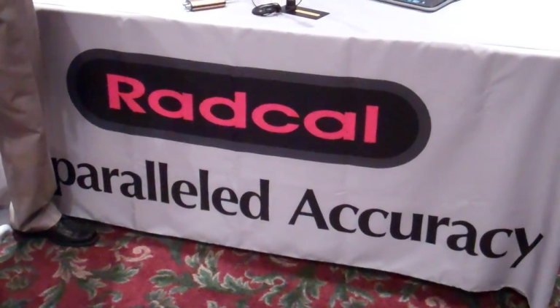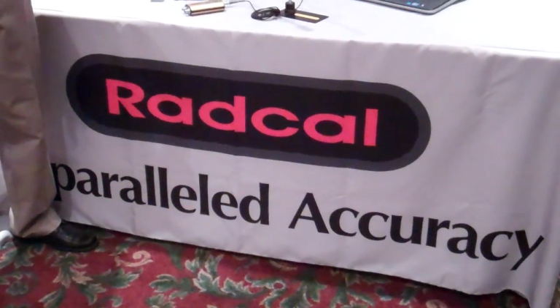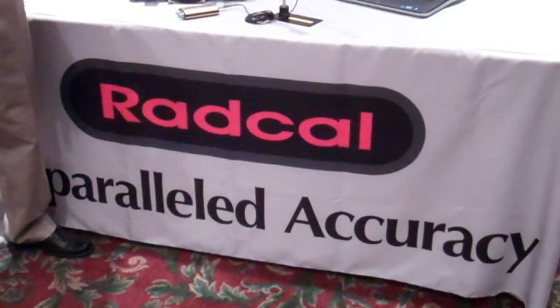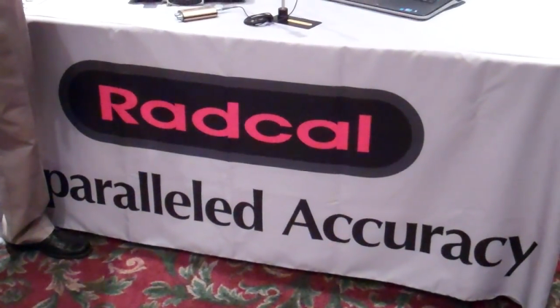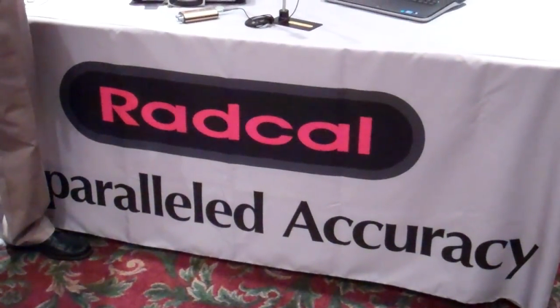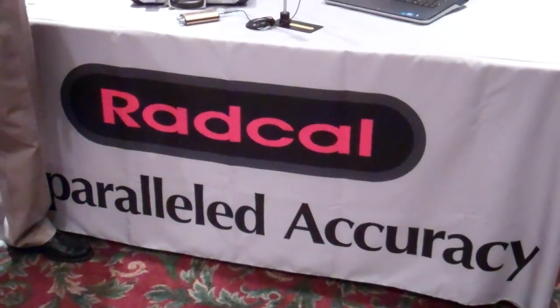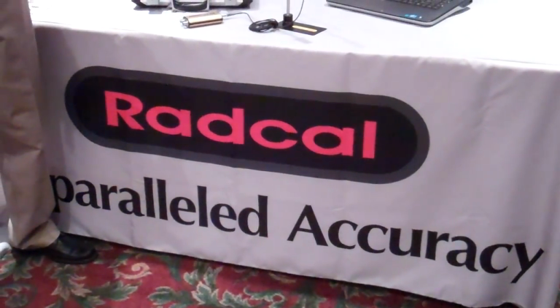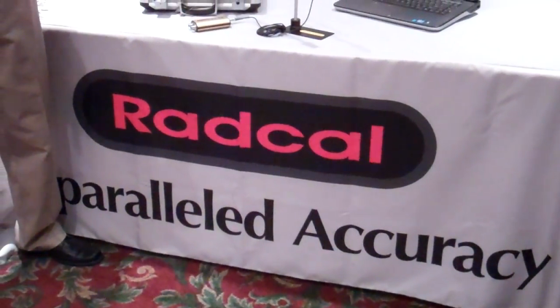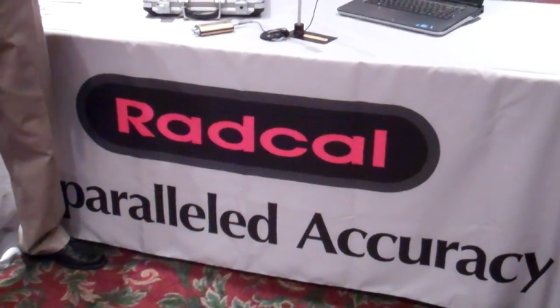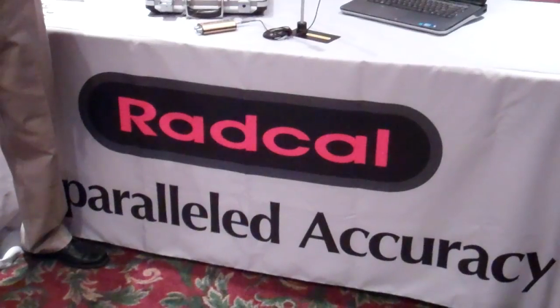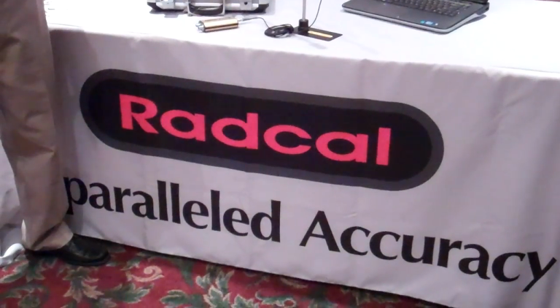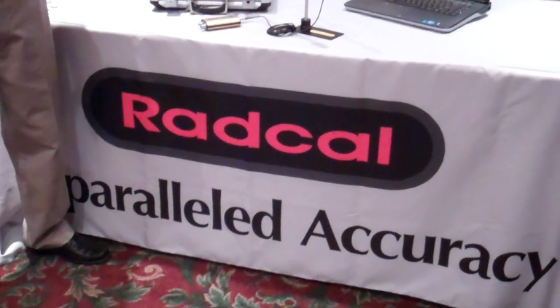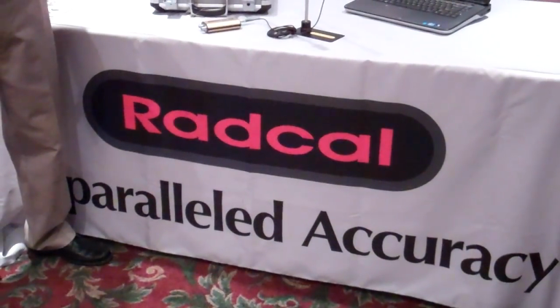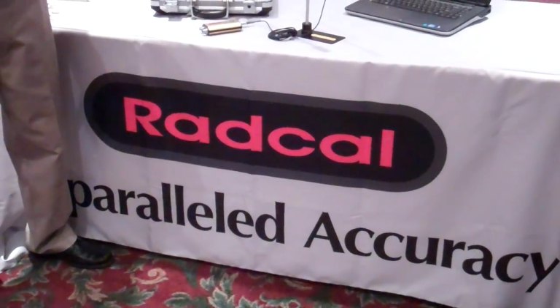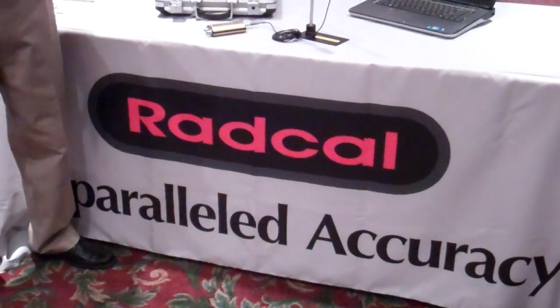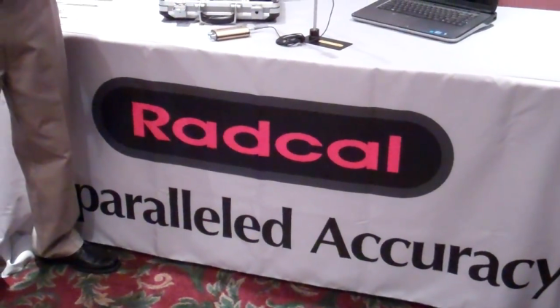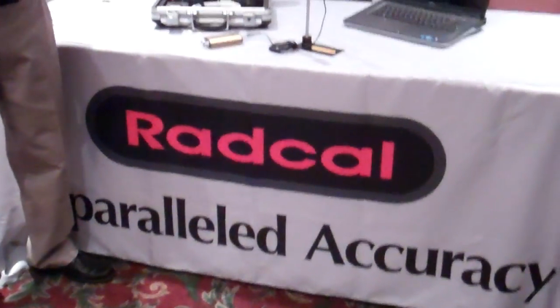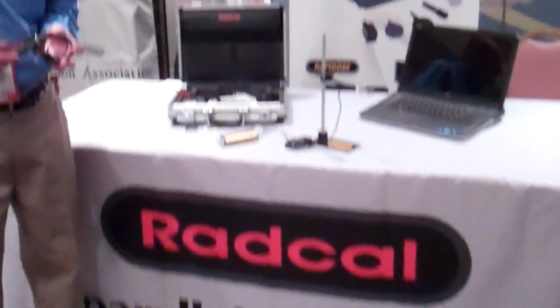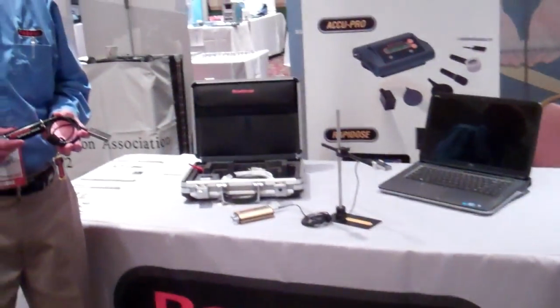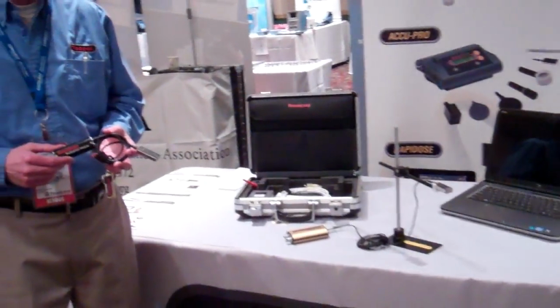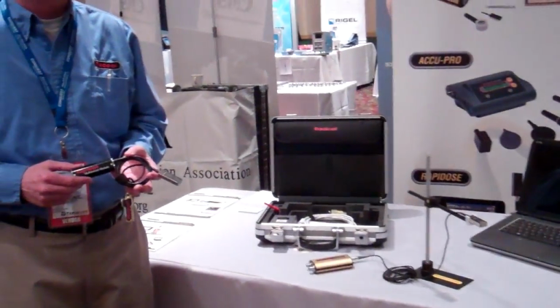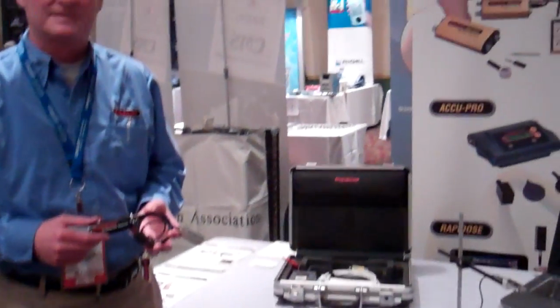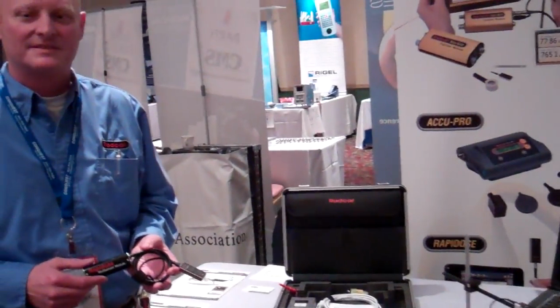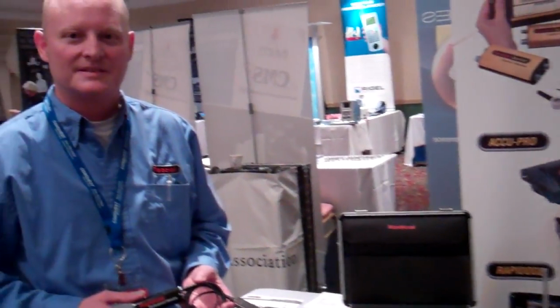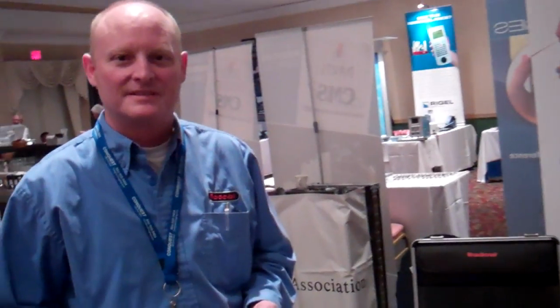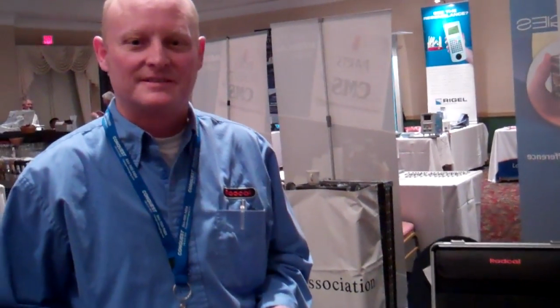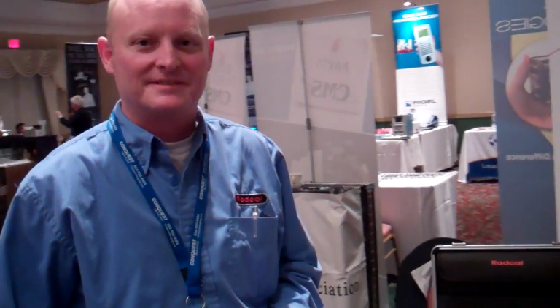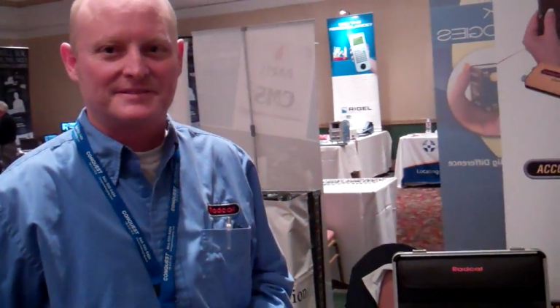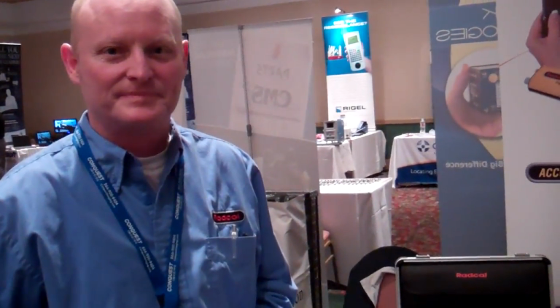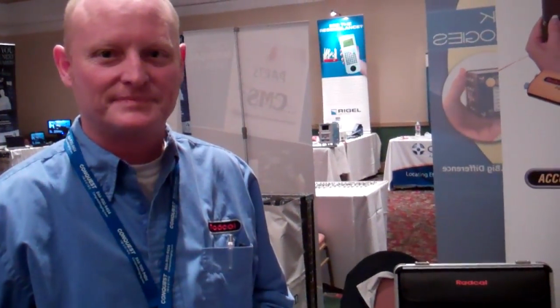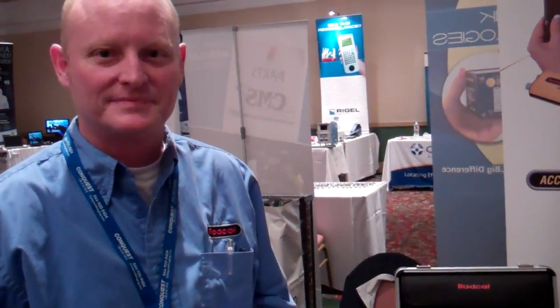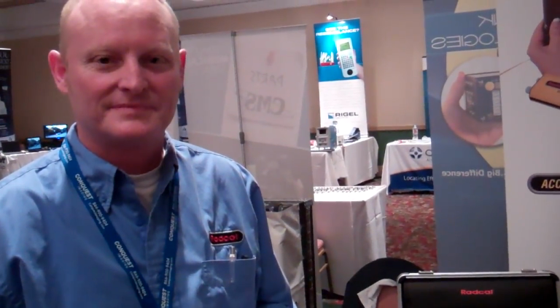I'm in front of a booth called RadCal, and what they do is imaging equipment diagnostics. So let me turn it over to Steve here — he's going to tell you a little bit about what we've got on the table here for us.